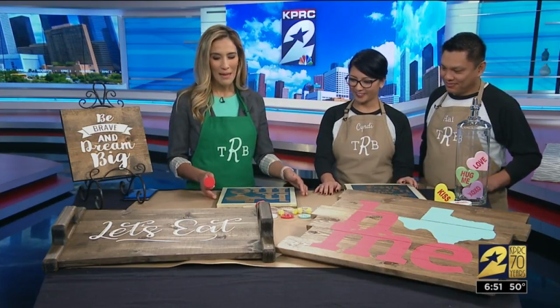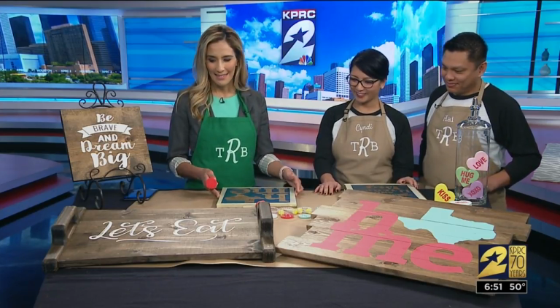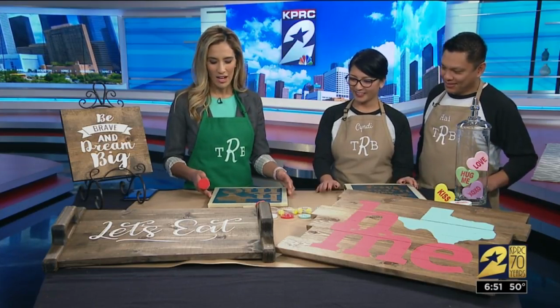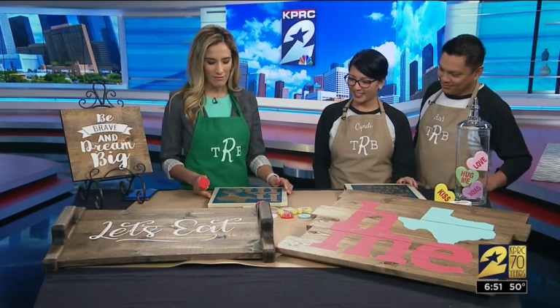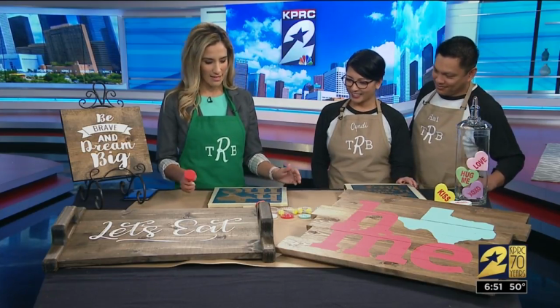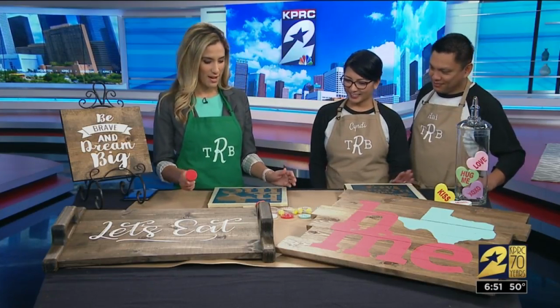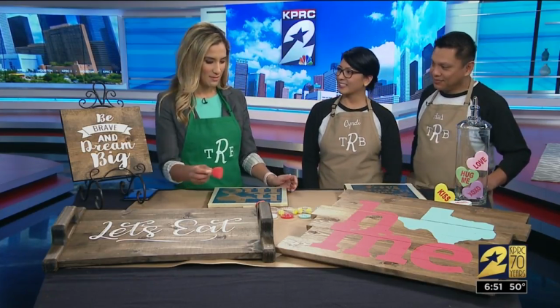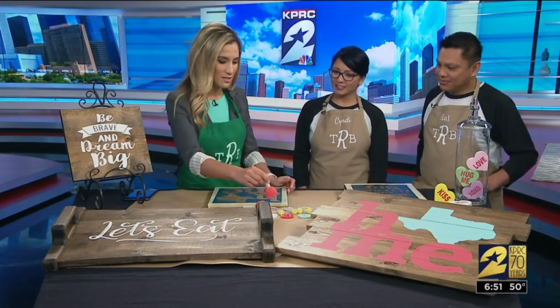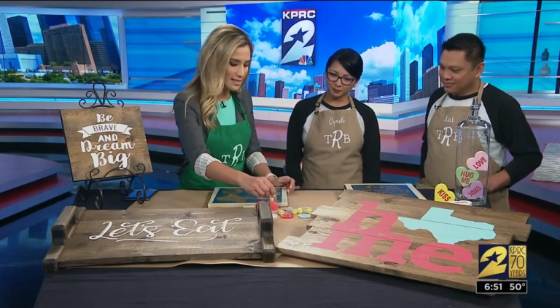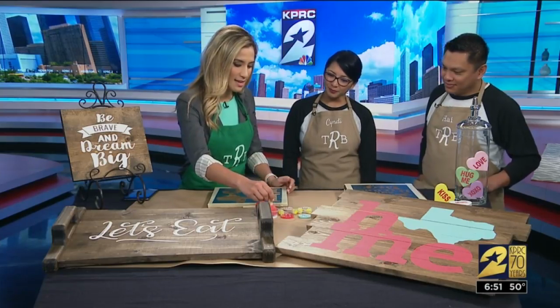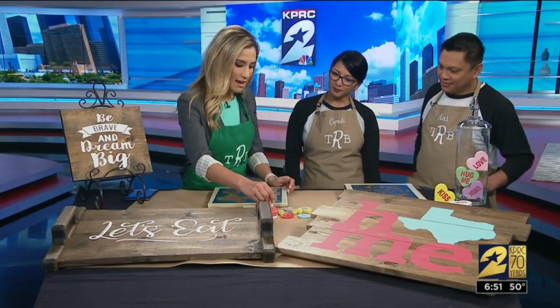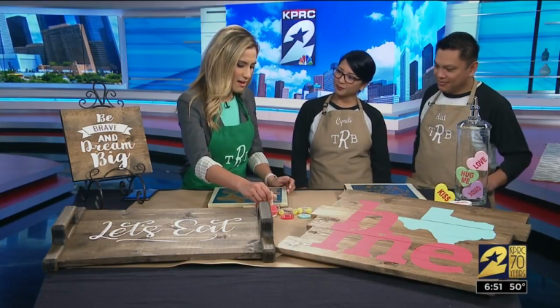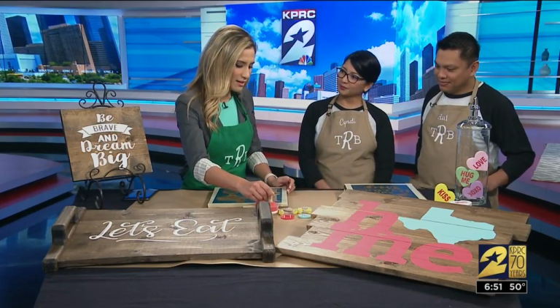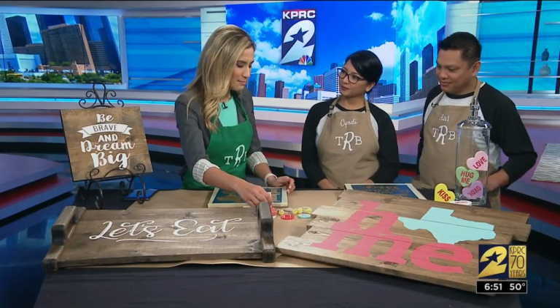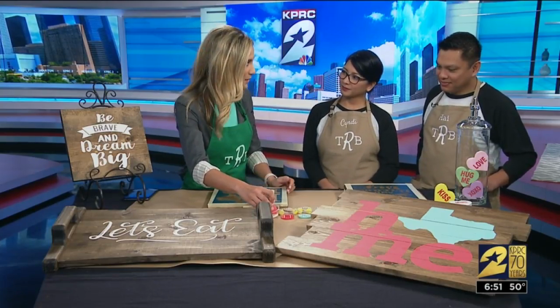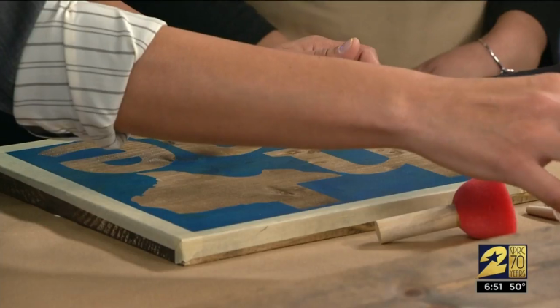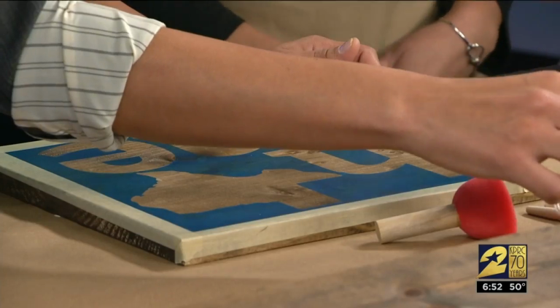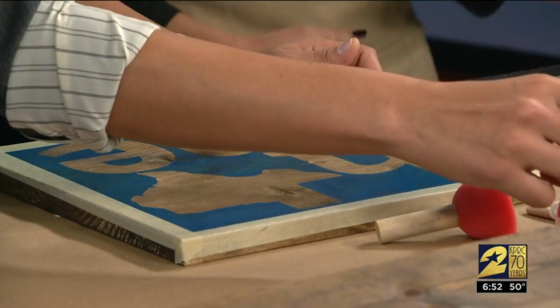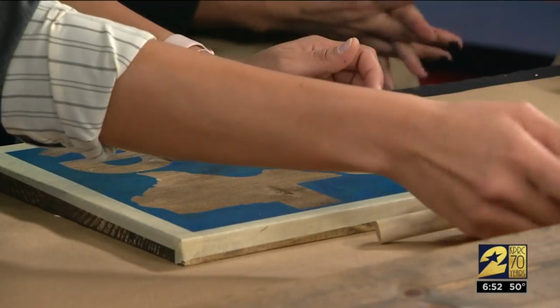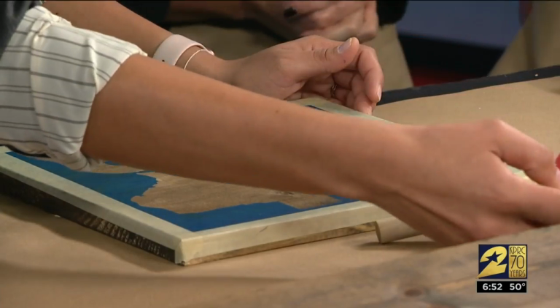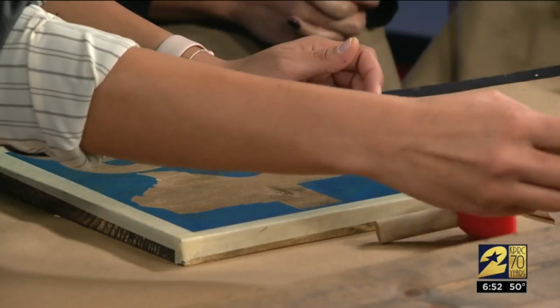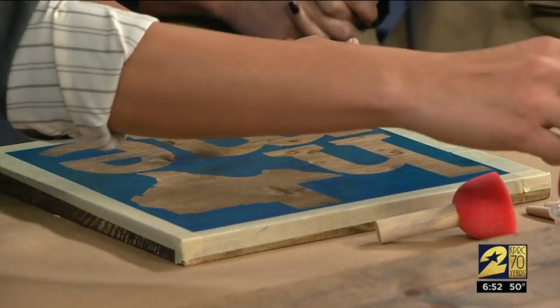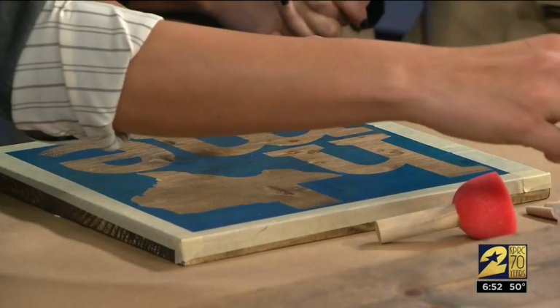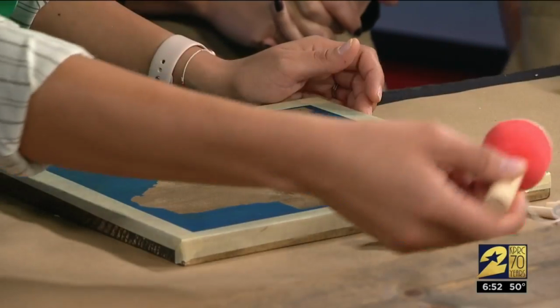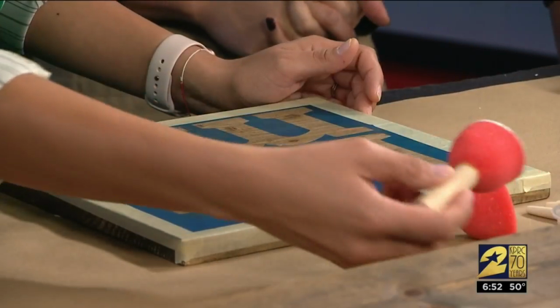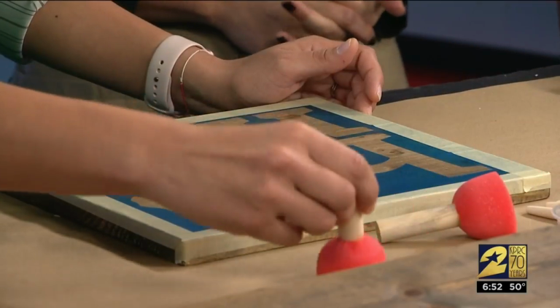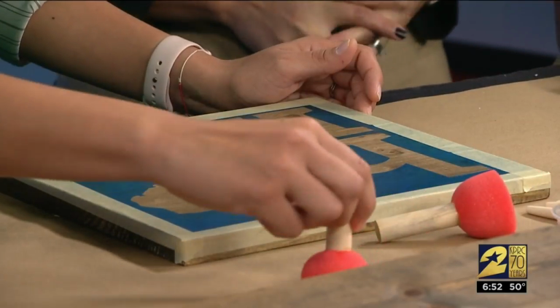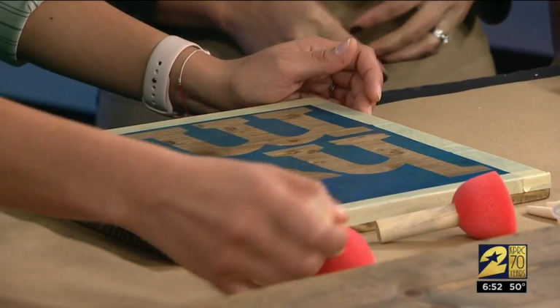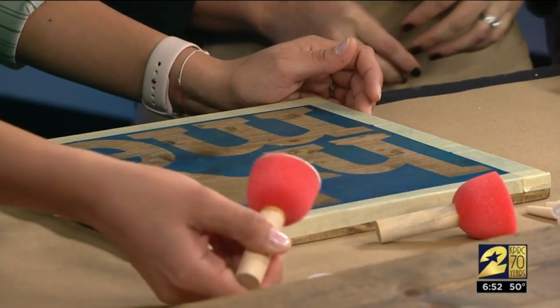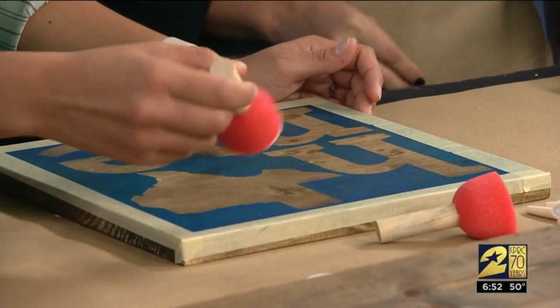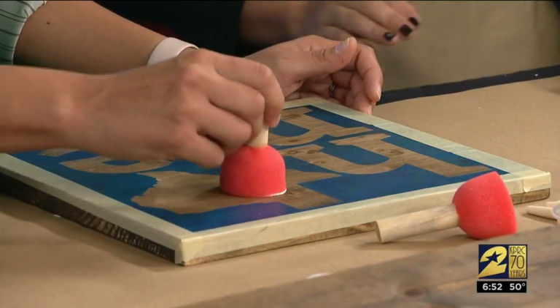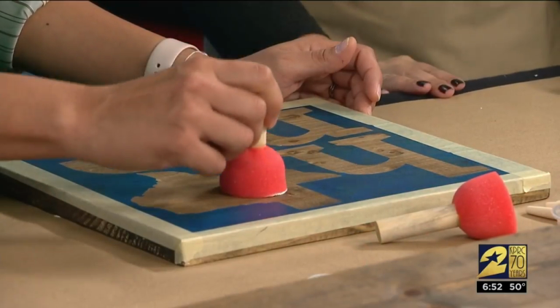Let's talk about Rustic Brush. How long has it been open? It's been open a year and a half, and we have nine locations throughout Houston and twenty-two nationwide.